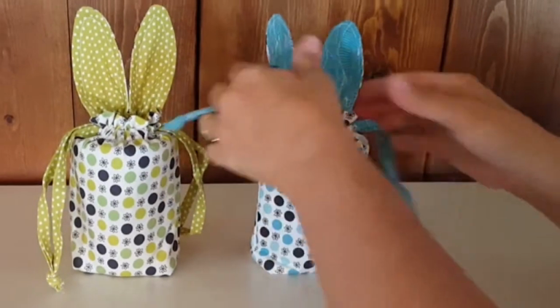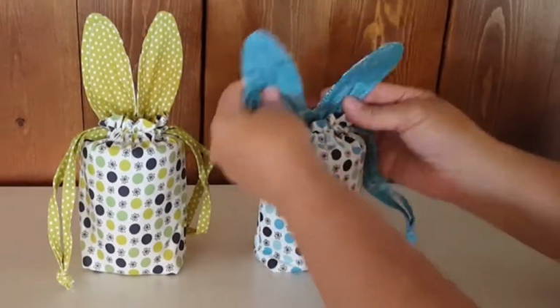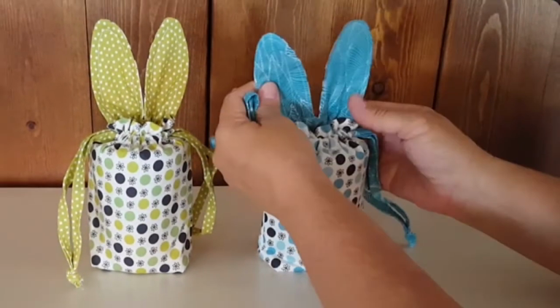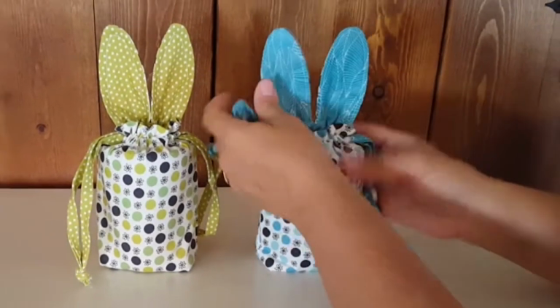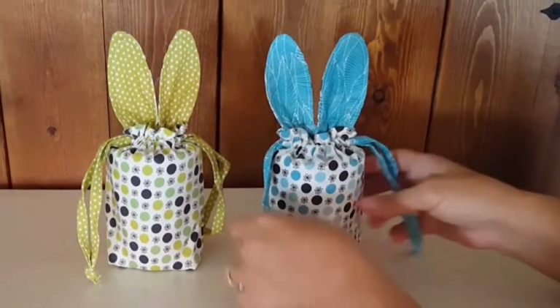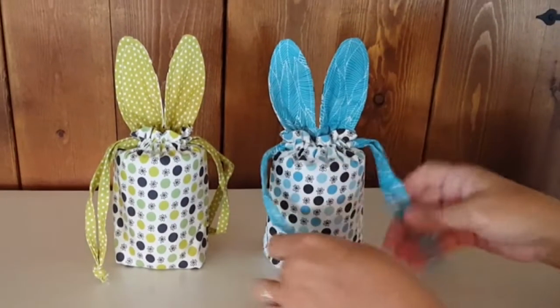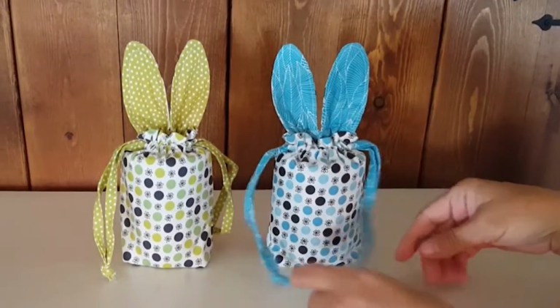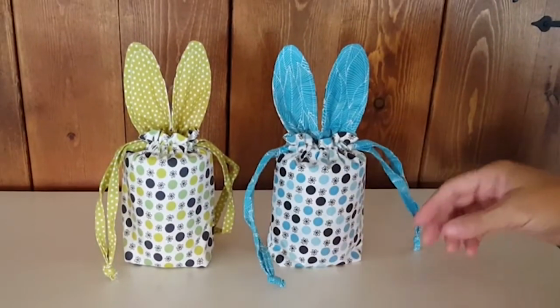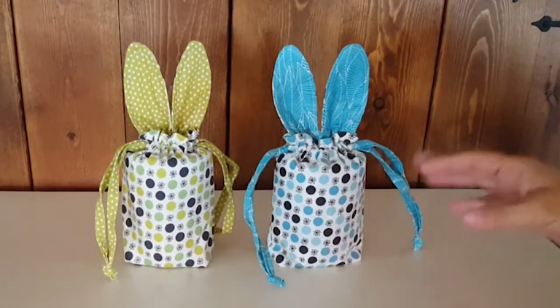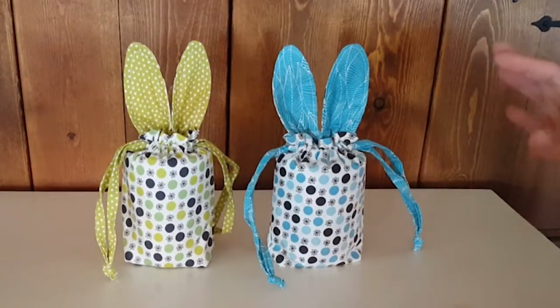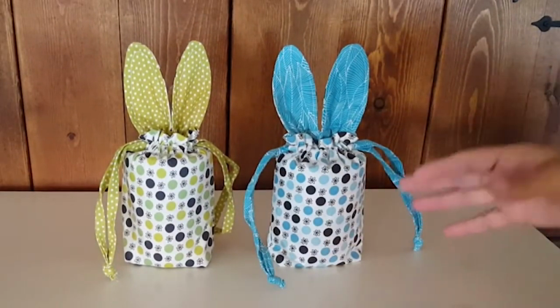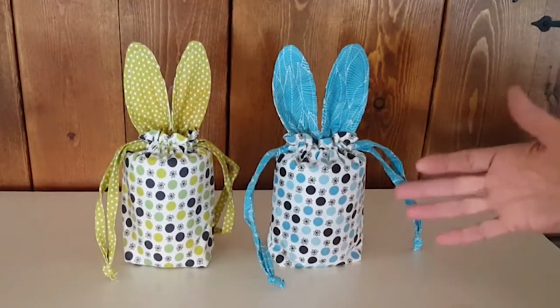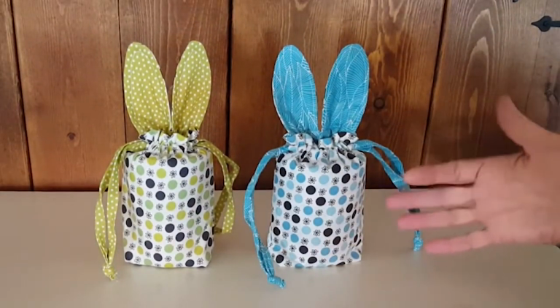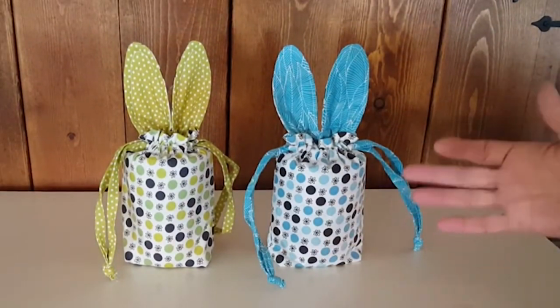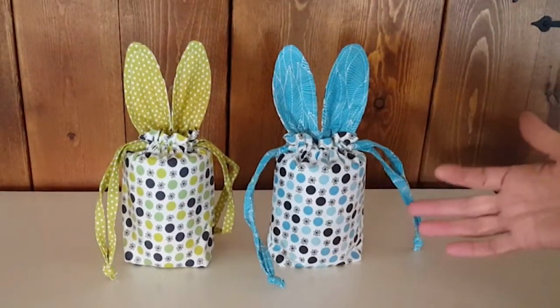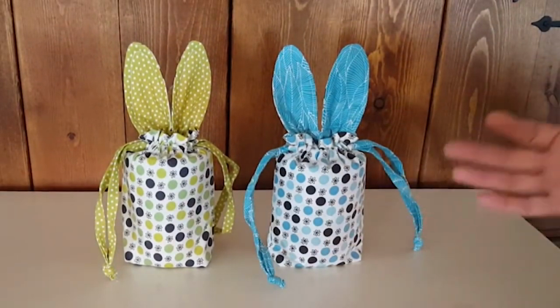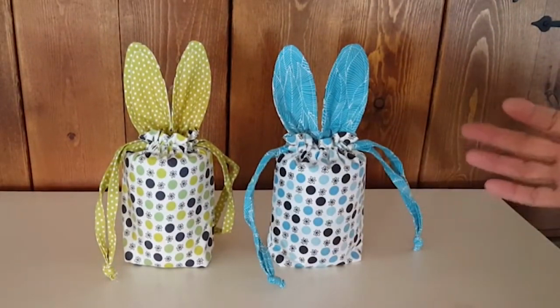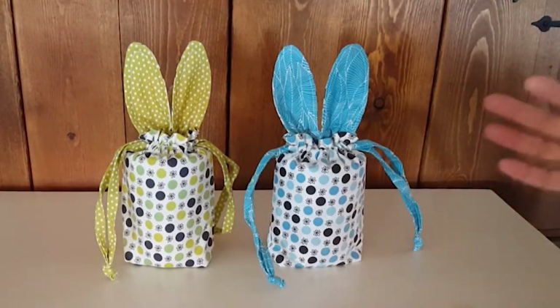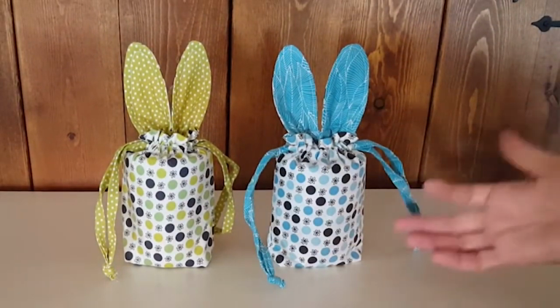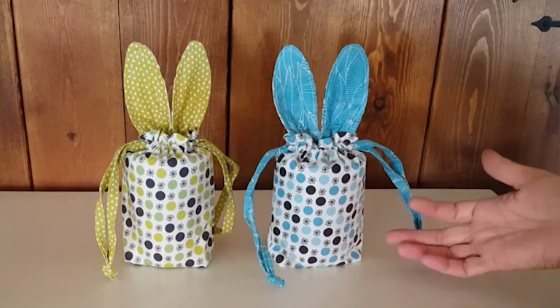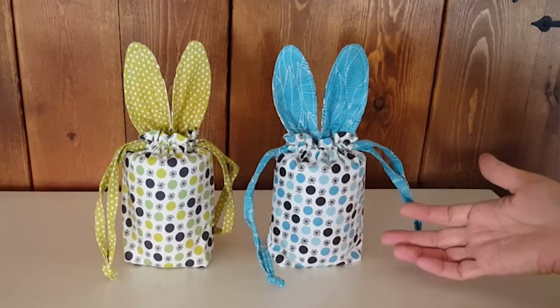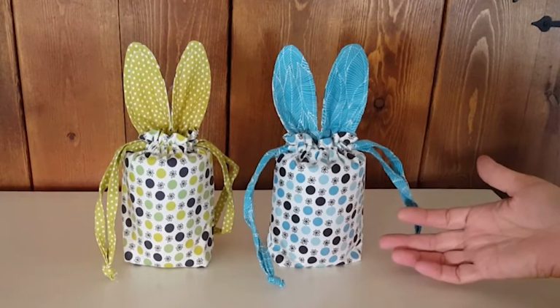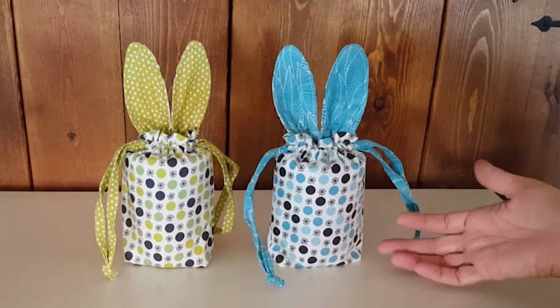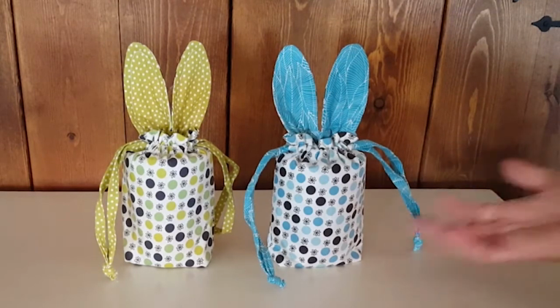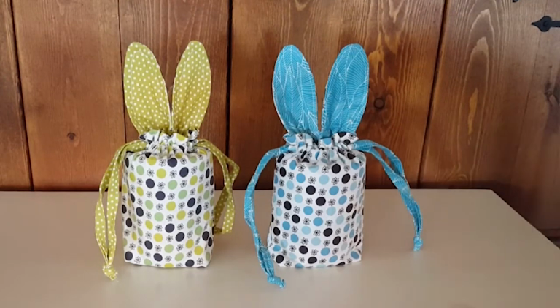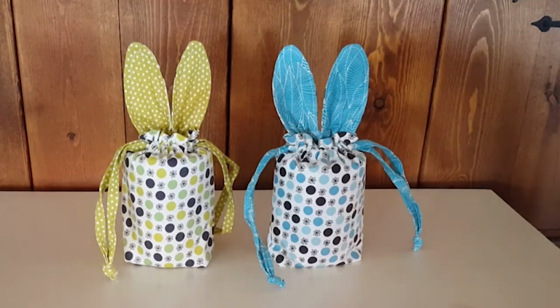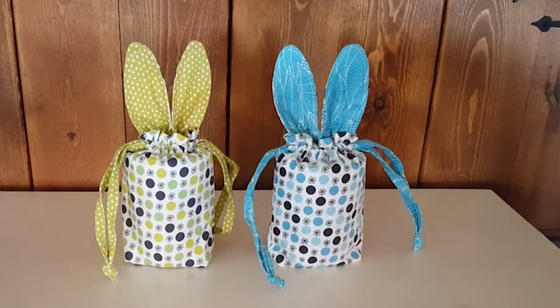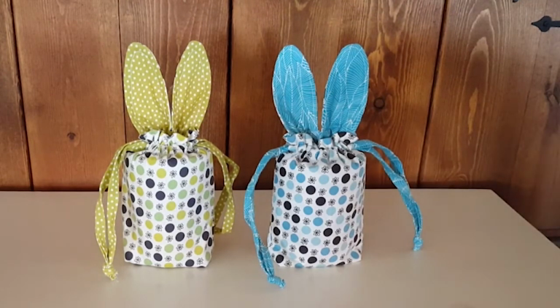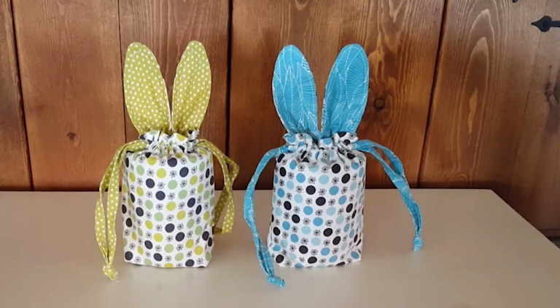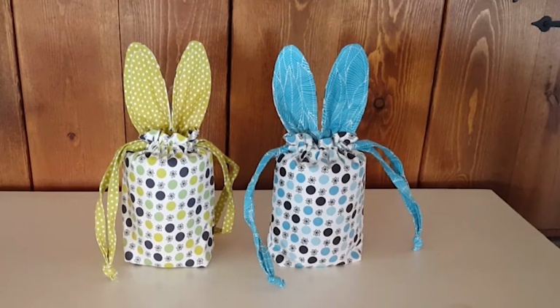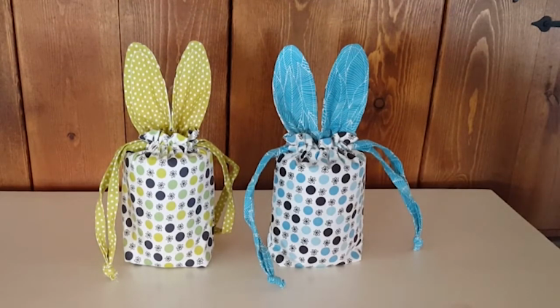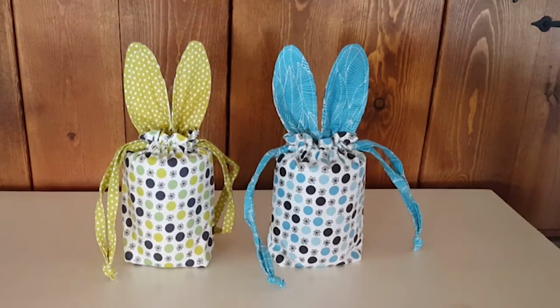It's called I'm All Ears, and this is one of our $5 patterns — very inexpensive as well as darling.